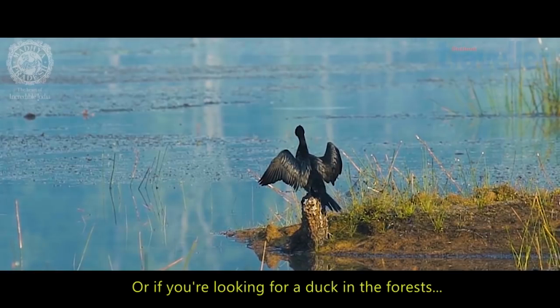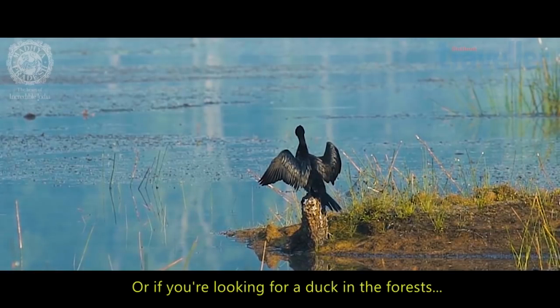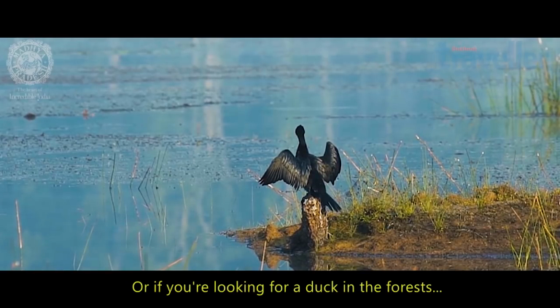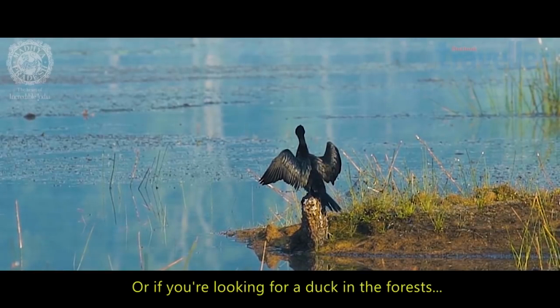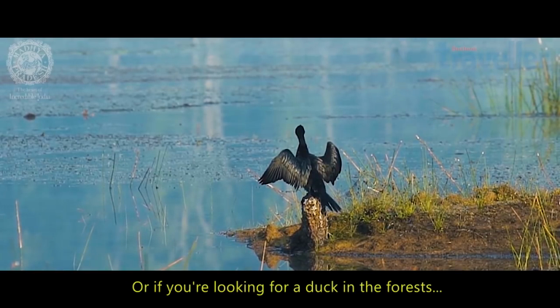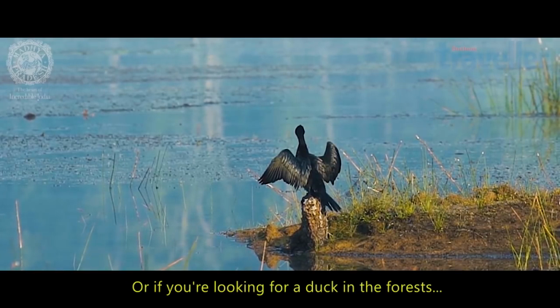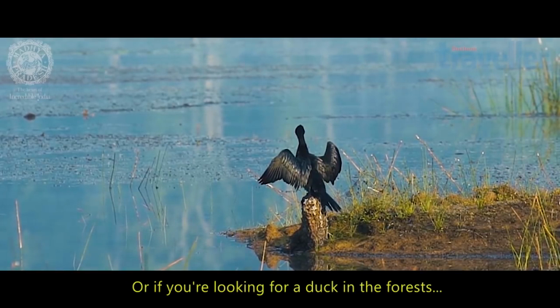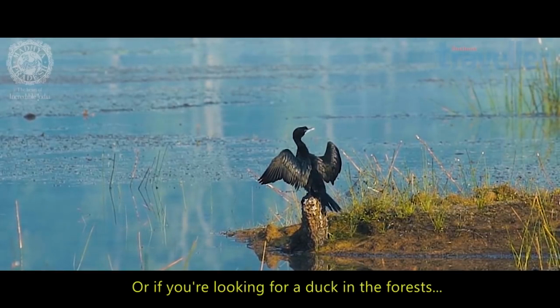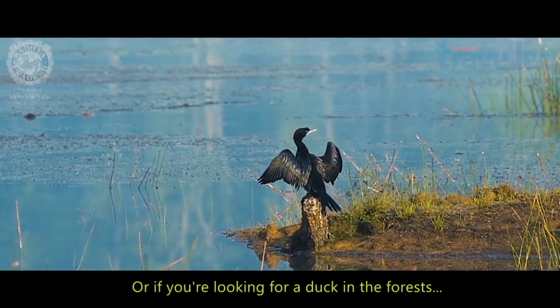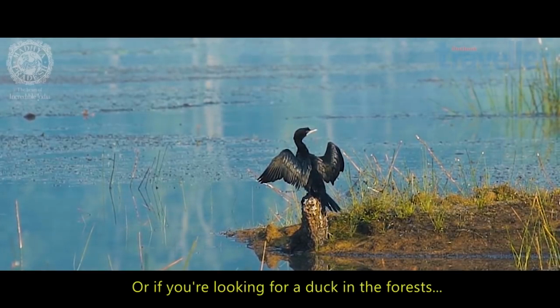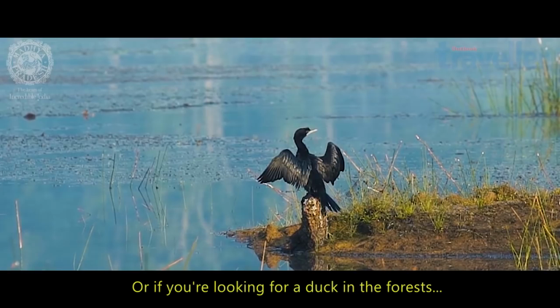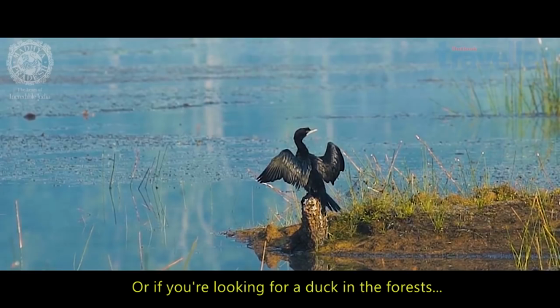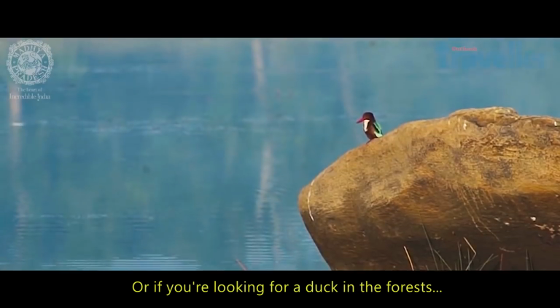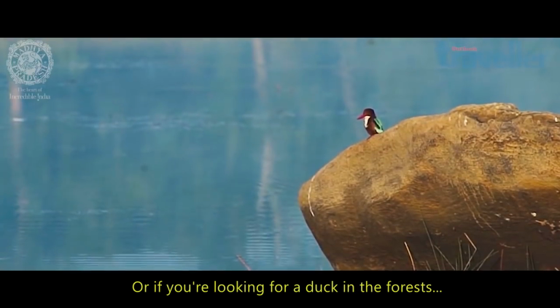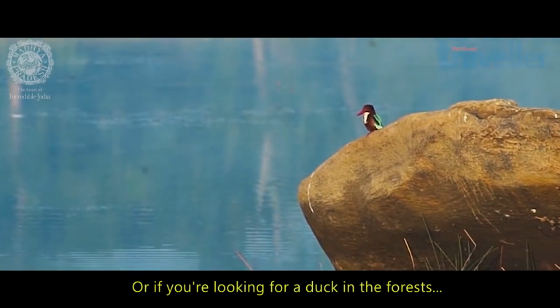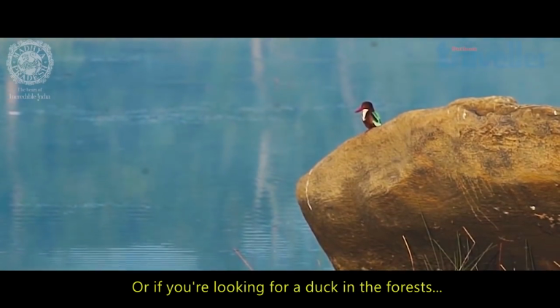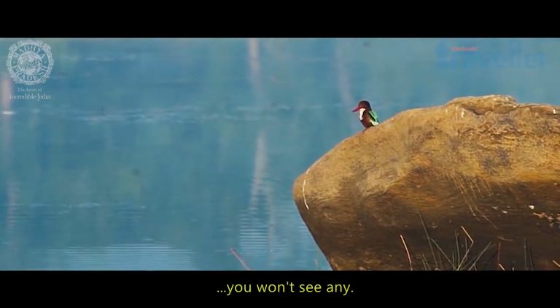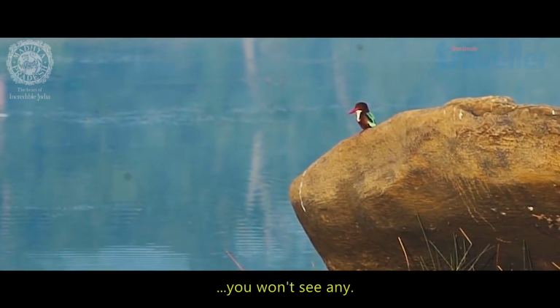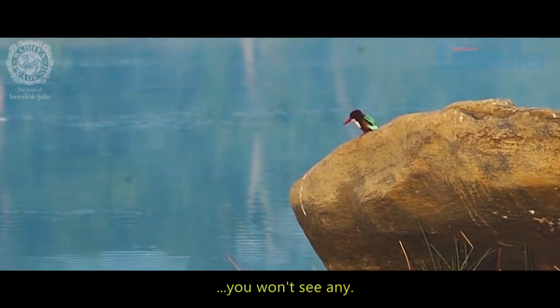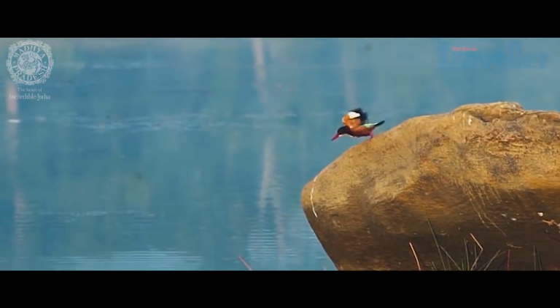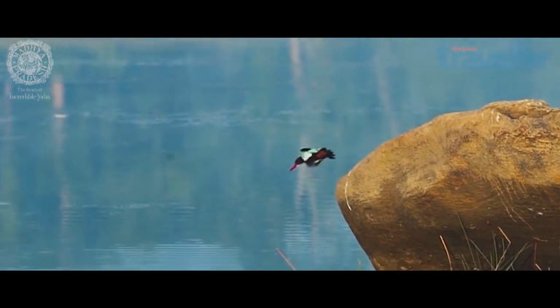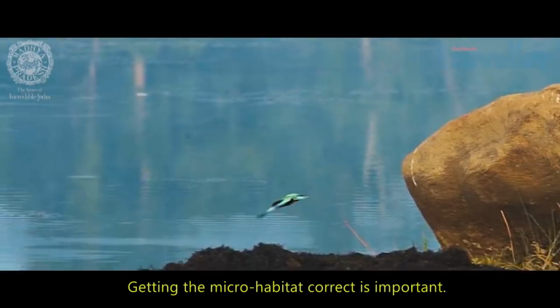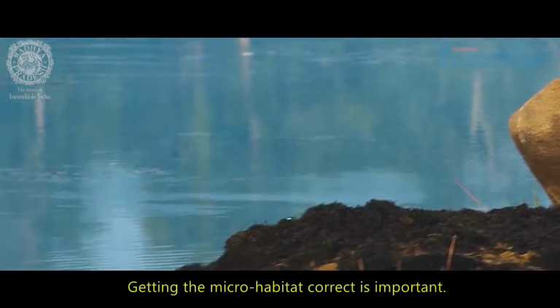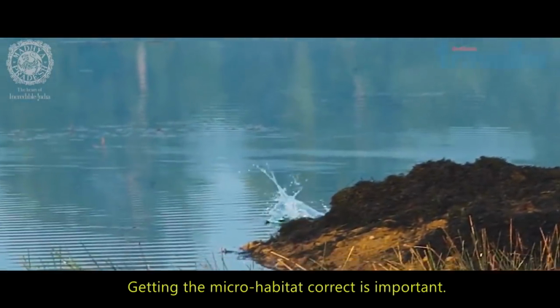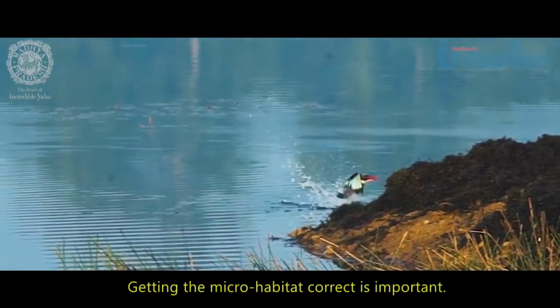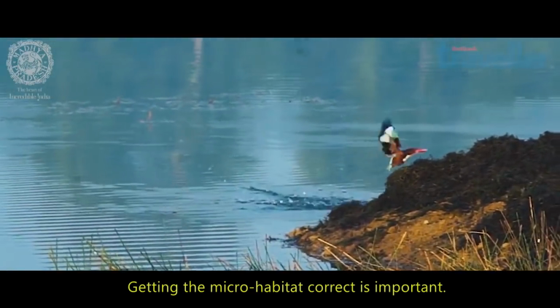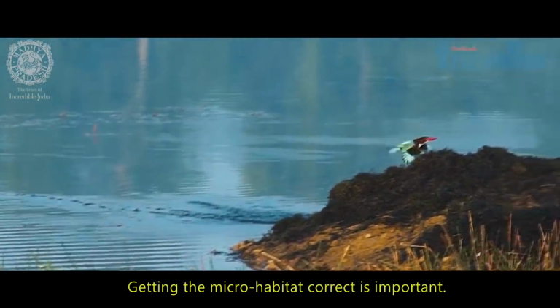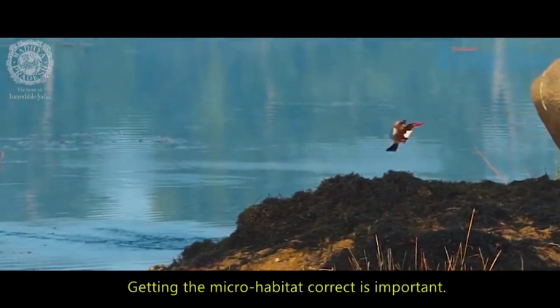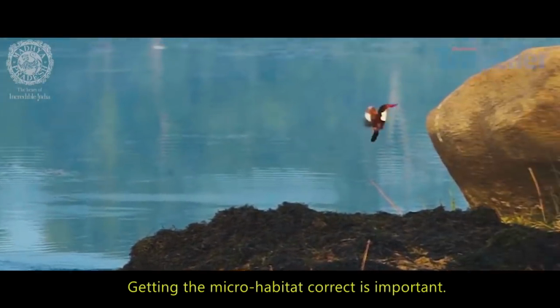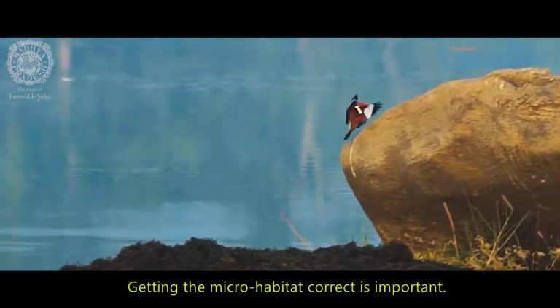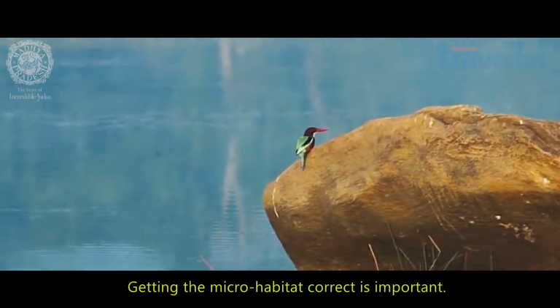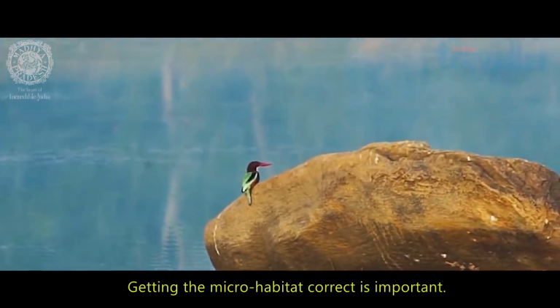Or if you're looking for a bird like a duck in an area which has a lot of tall trees and a proper forested area, you're not going to get a duck over there. So getting that micro-habitat correct is really important.